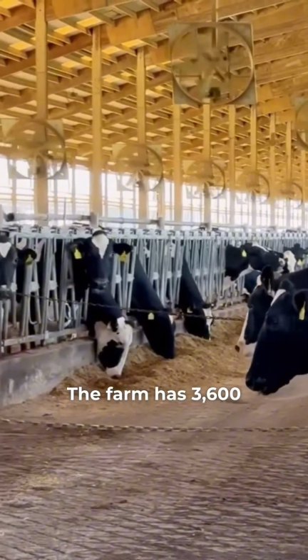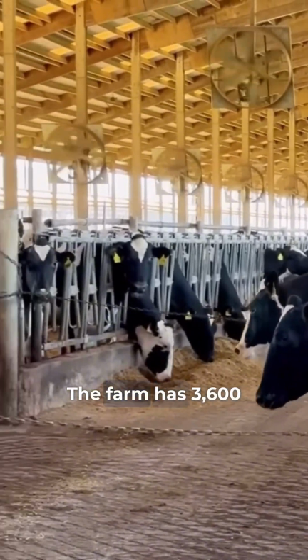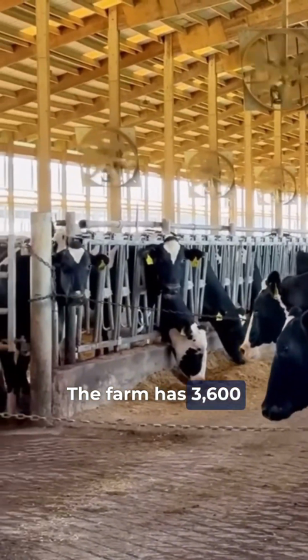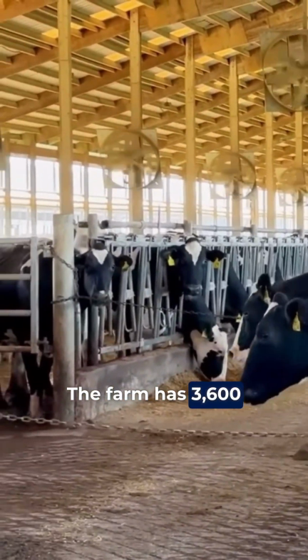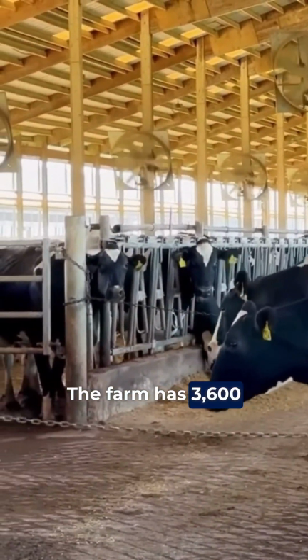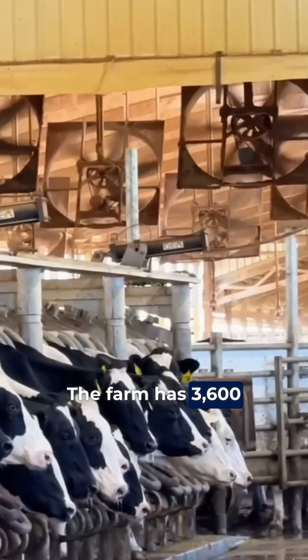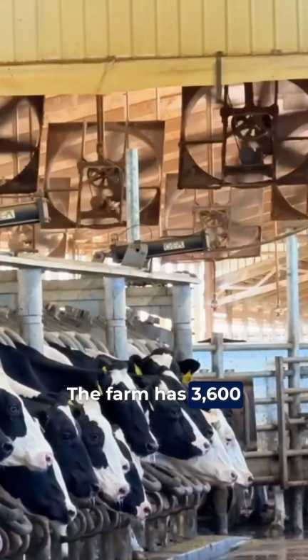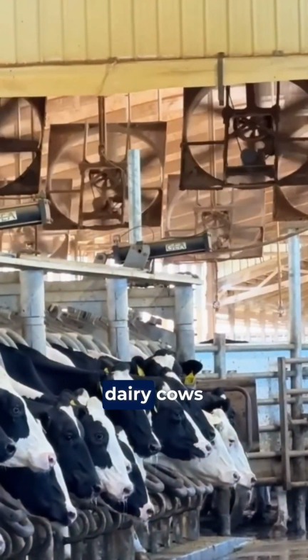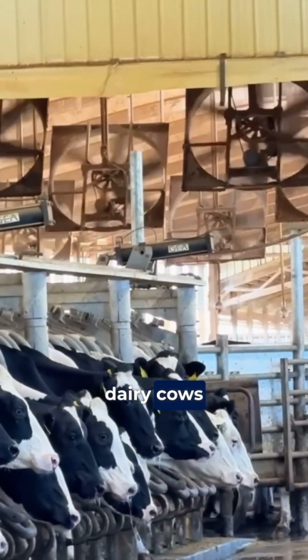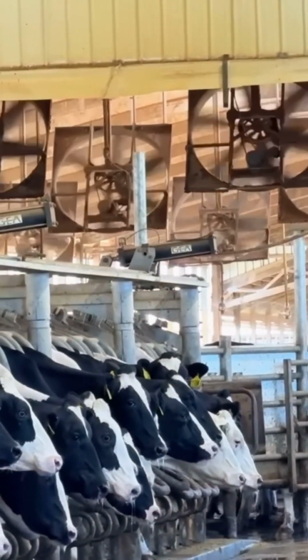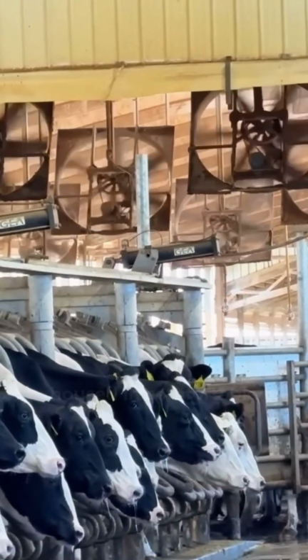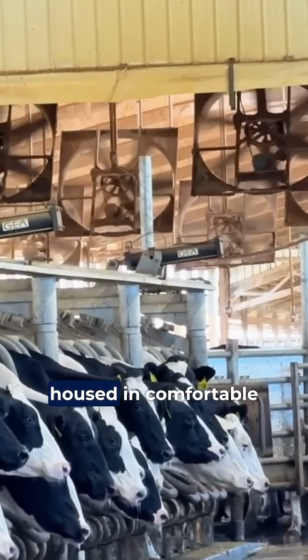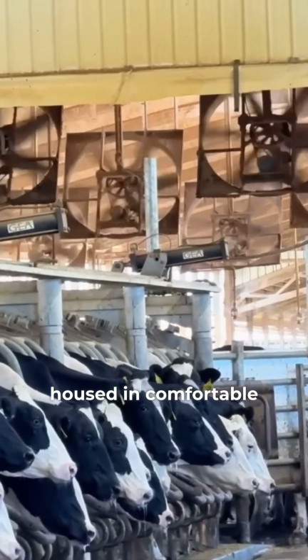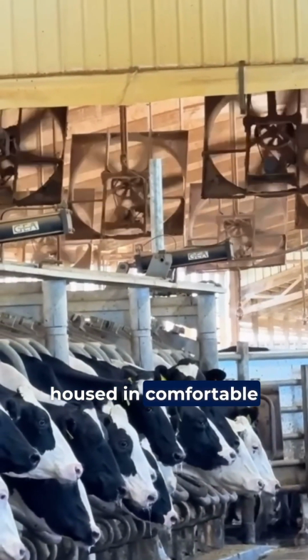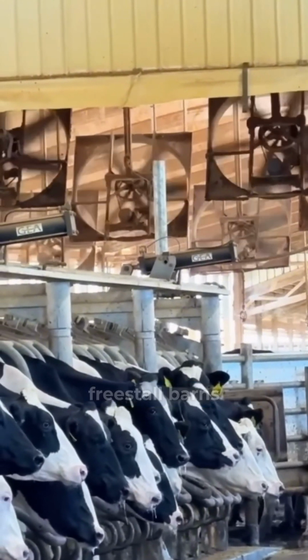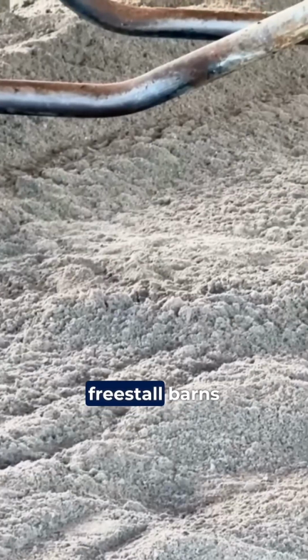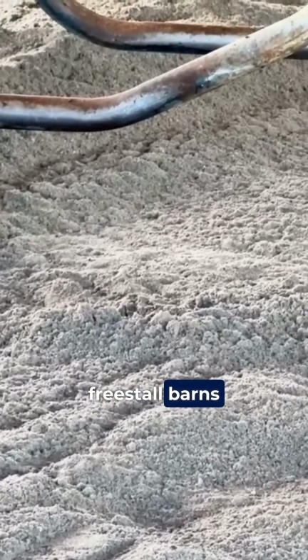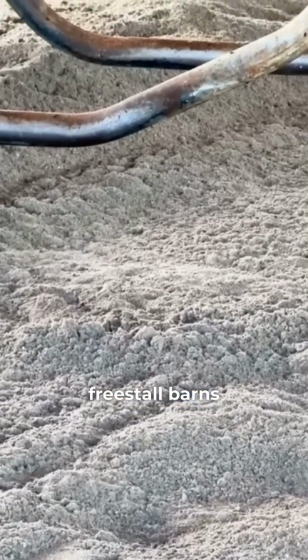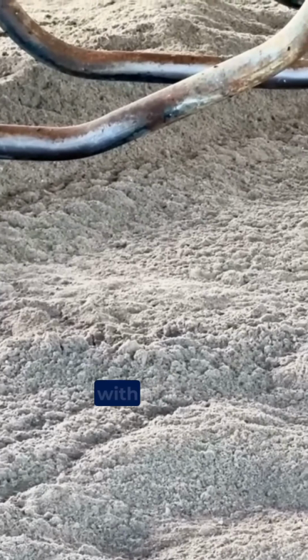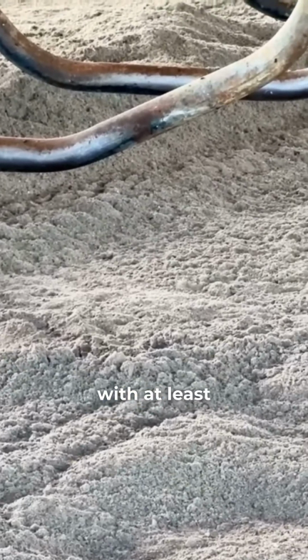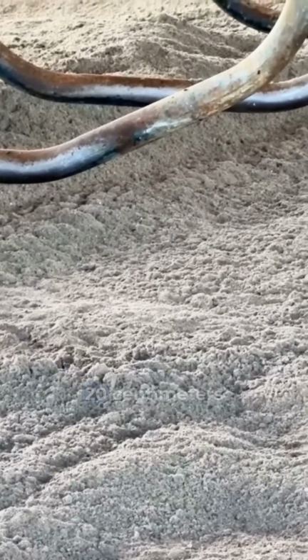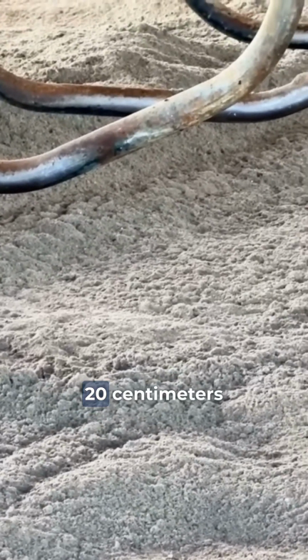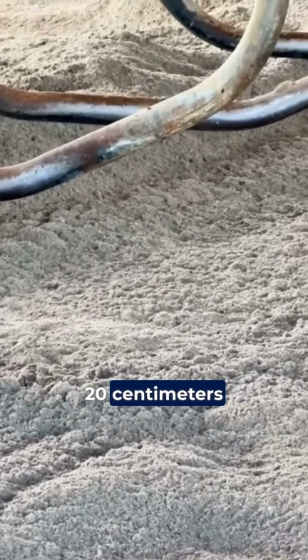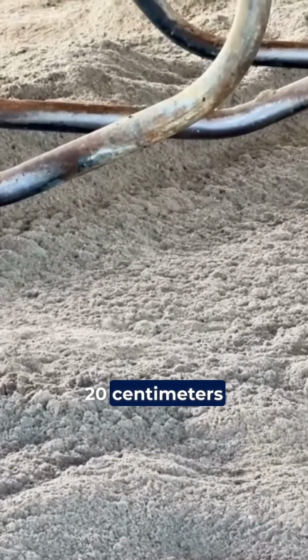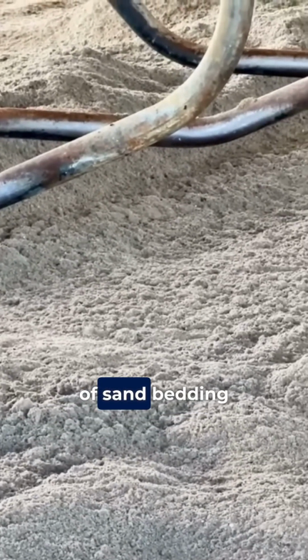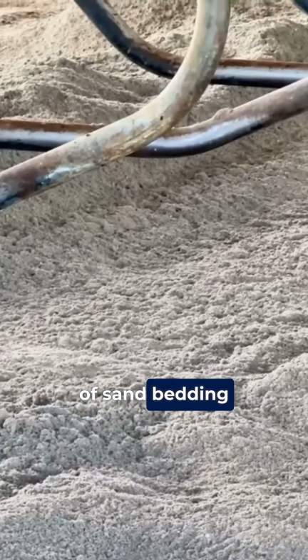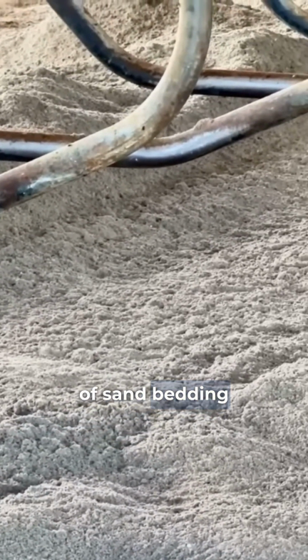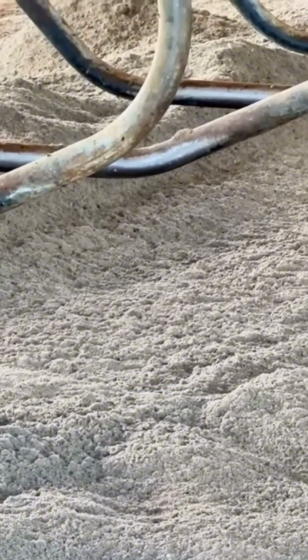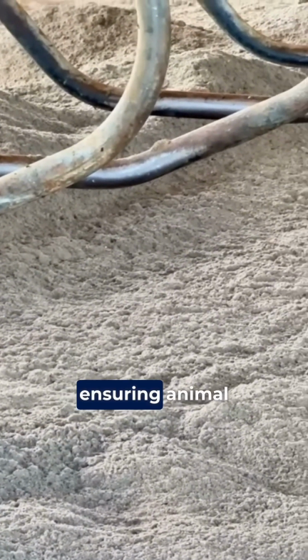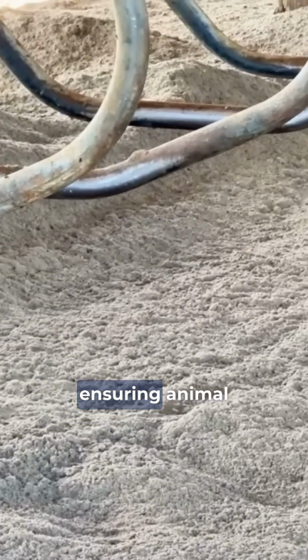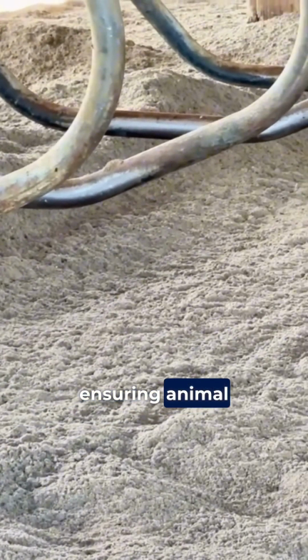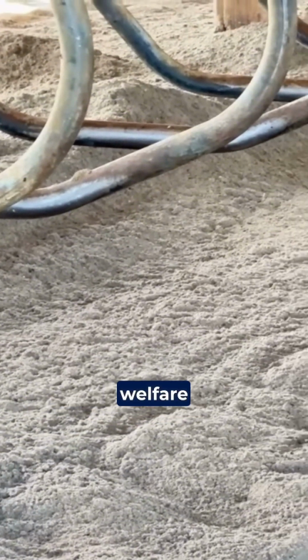The farm has 3,600 dairy cows, housed in comfortable free stall barns with at least 20 centimeters of sand bedding, ensuring animal welfare.